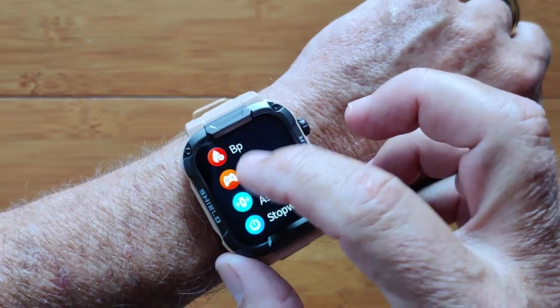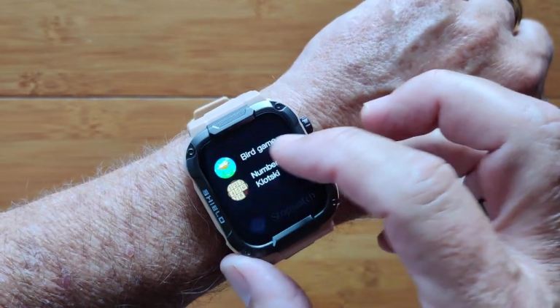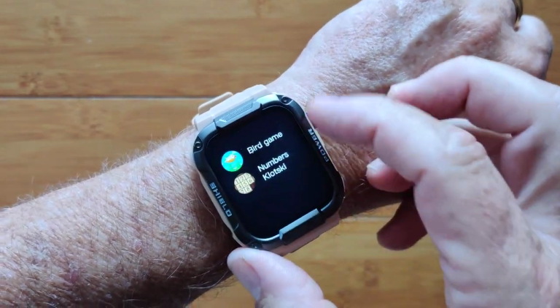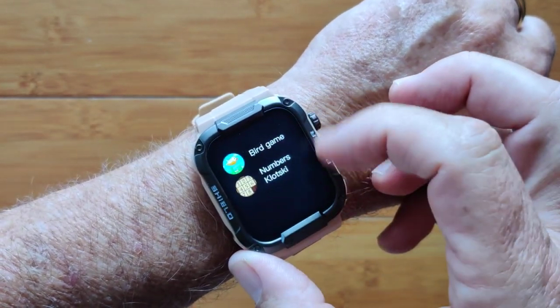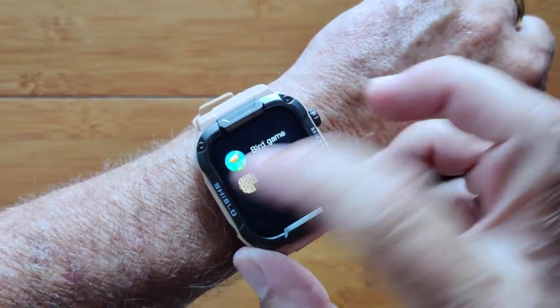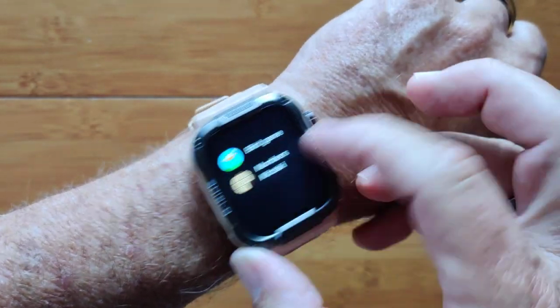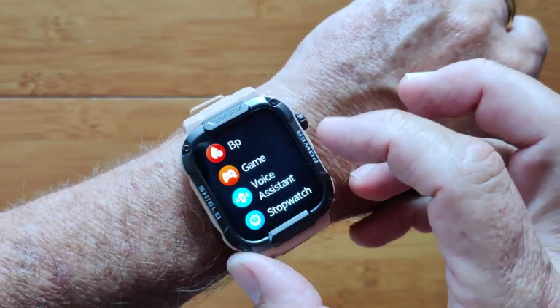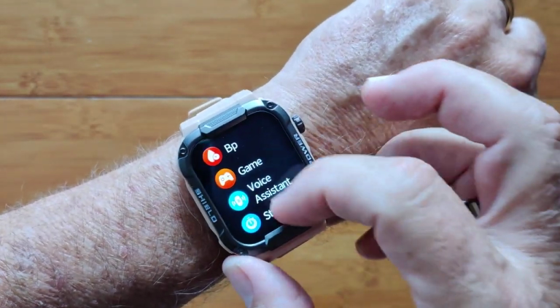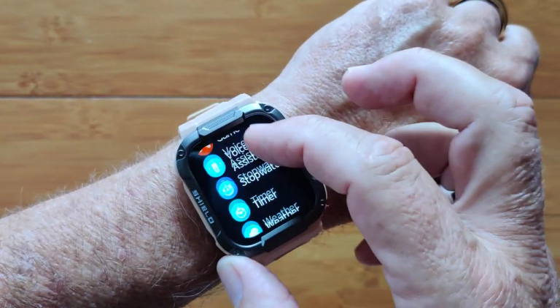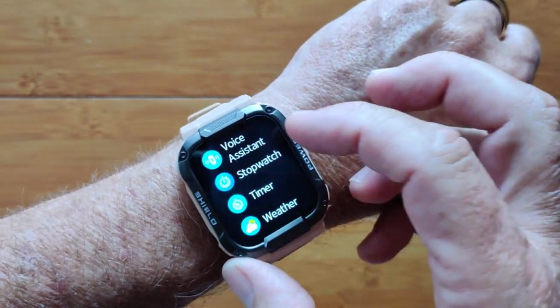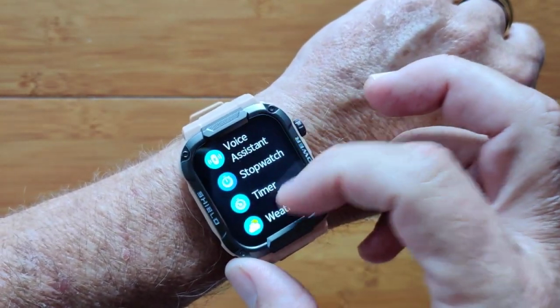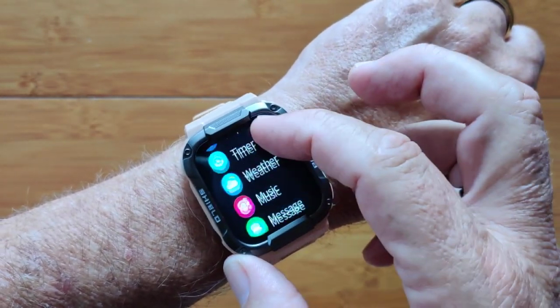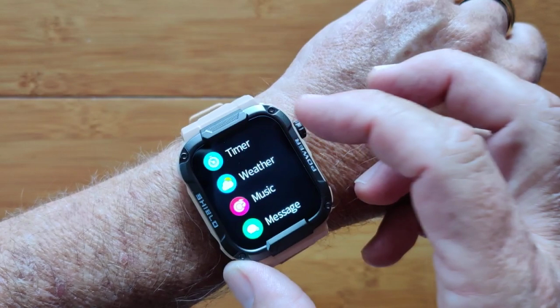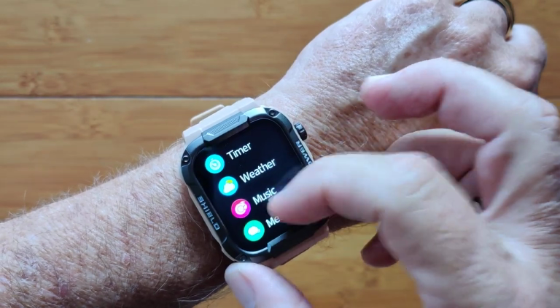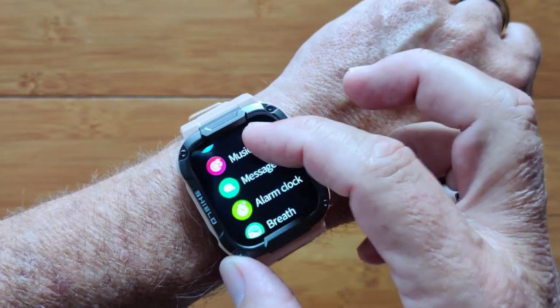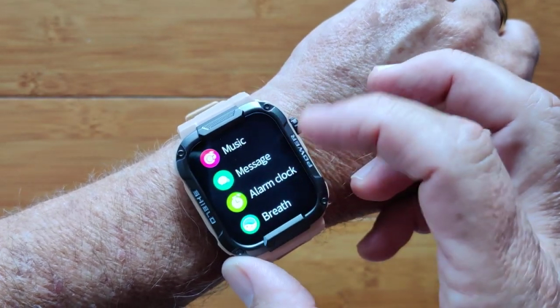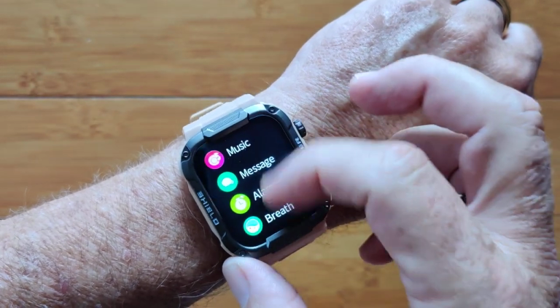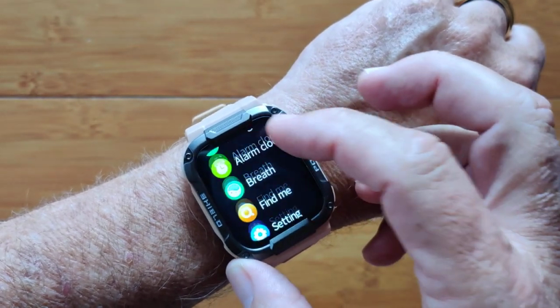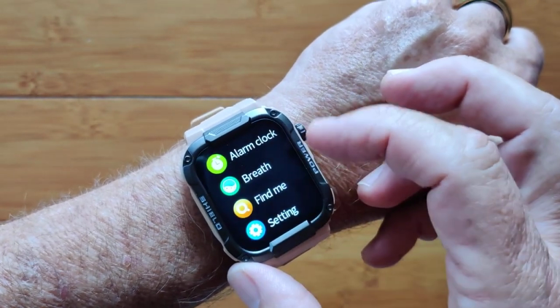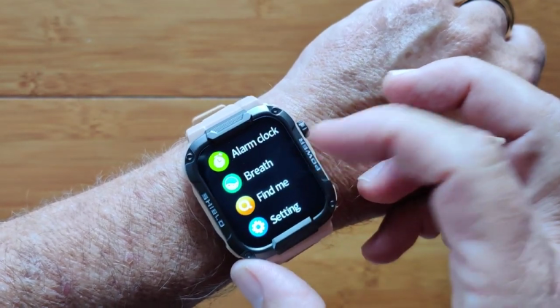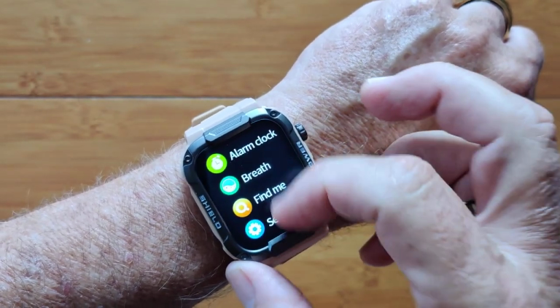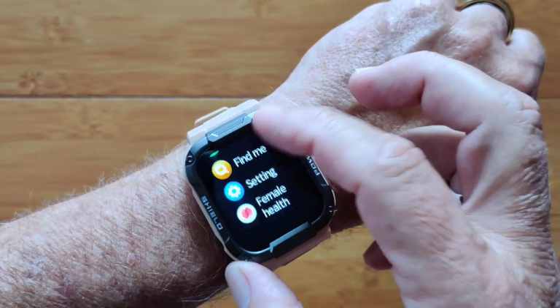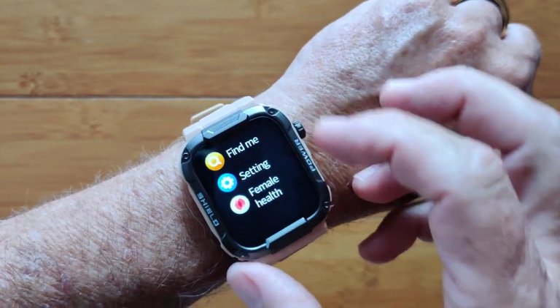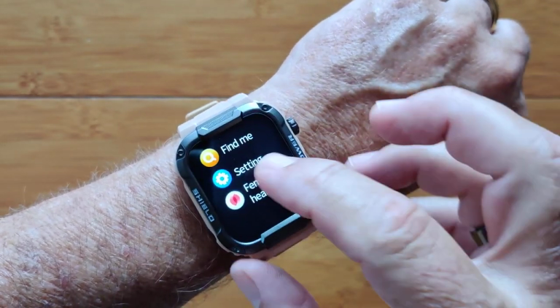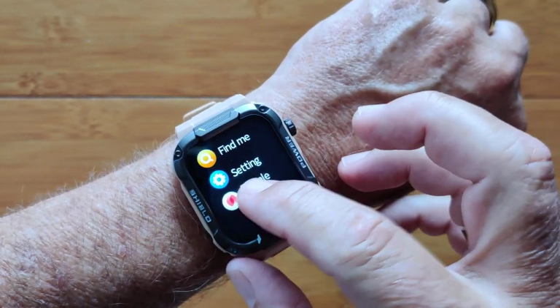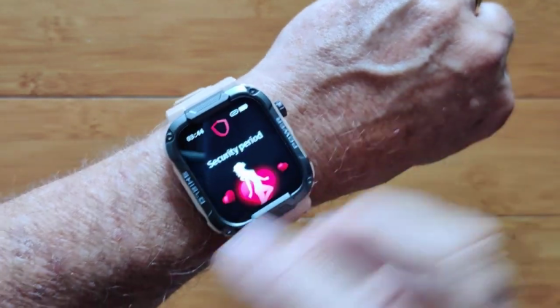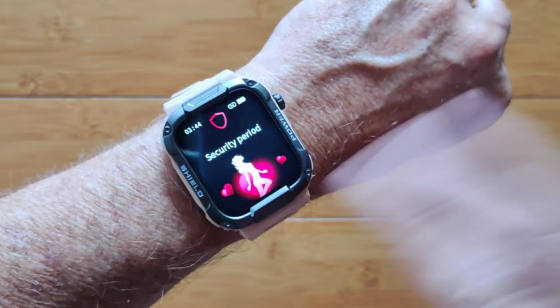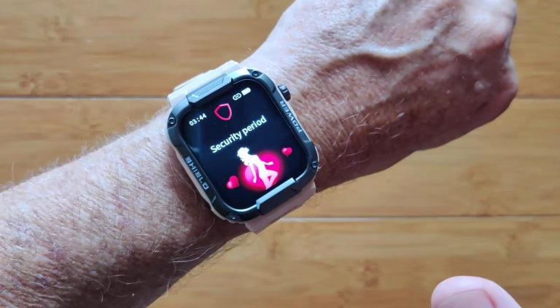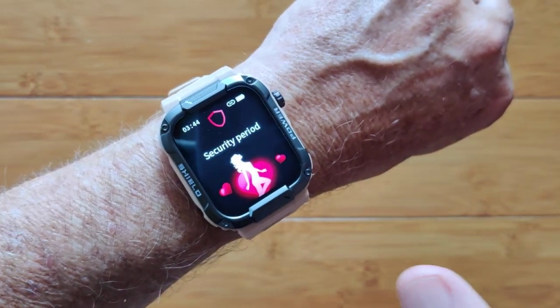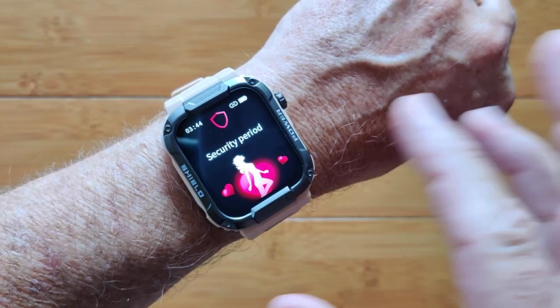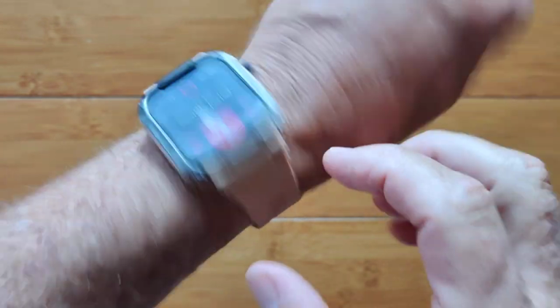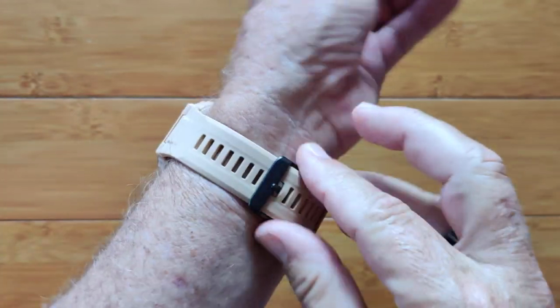You've got a couple of games in this watch, and a stopwatch, timer, messages, breath training — even for the ladies, where you are in your overall cycle.